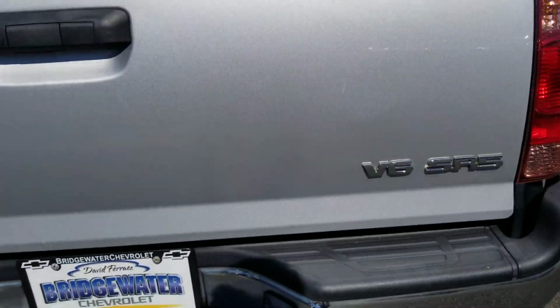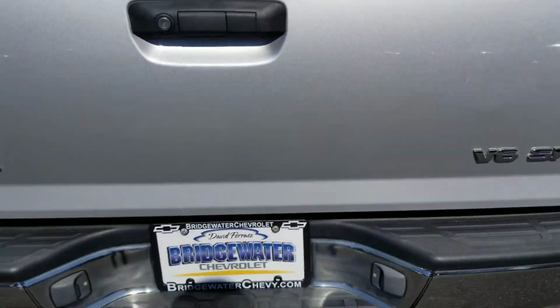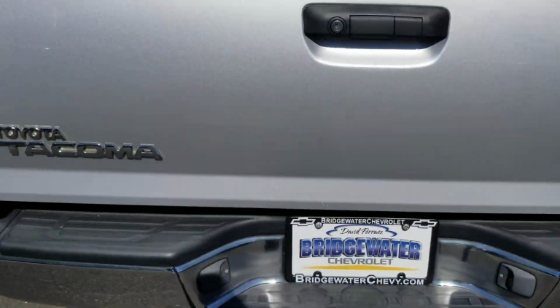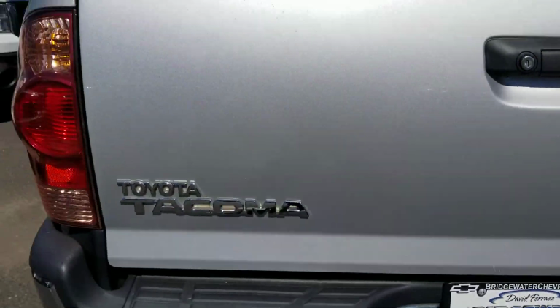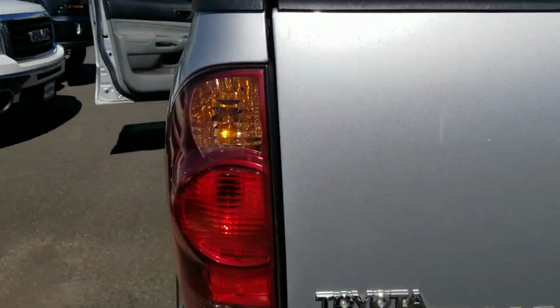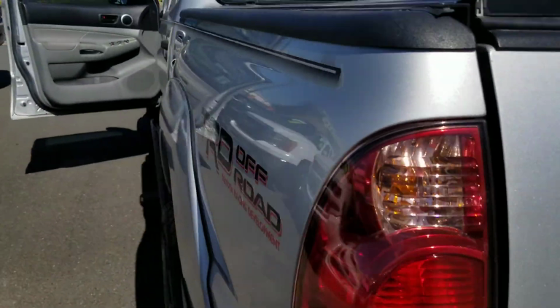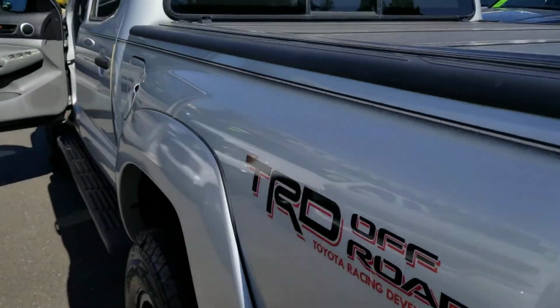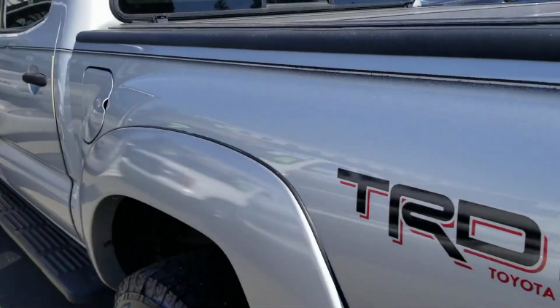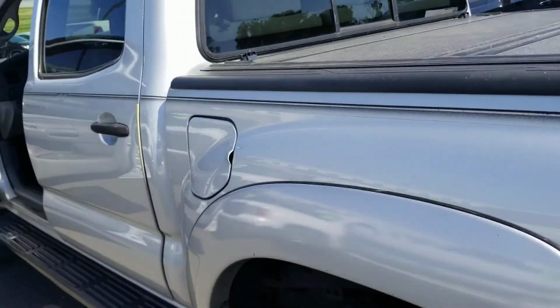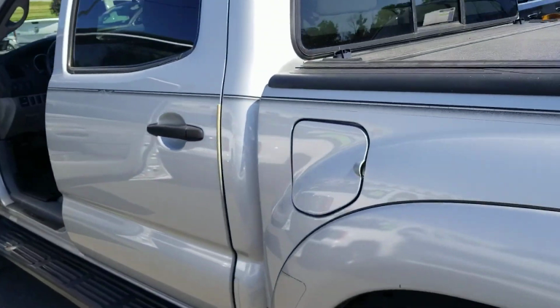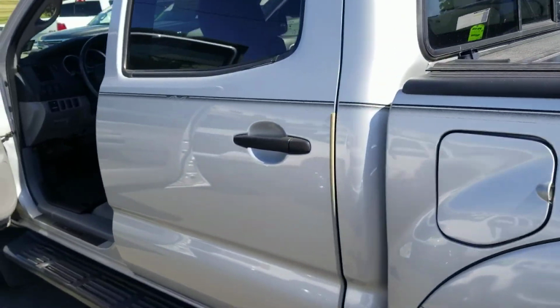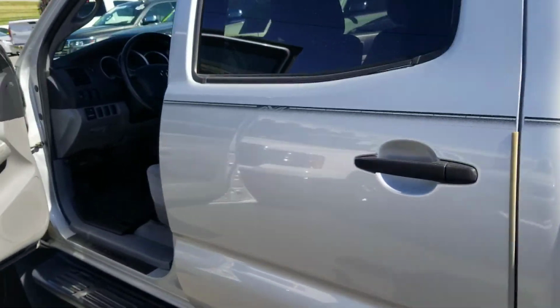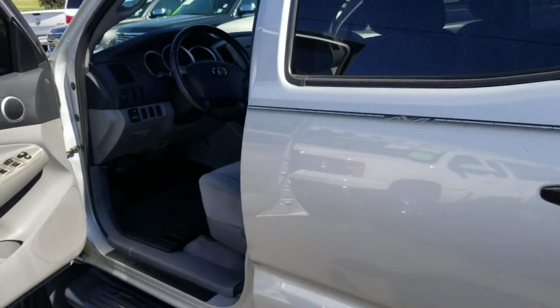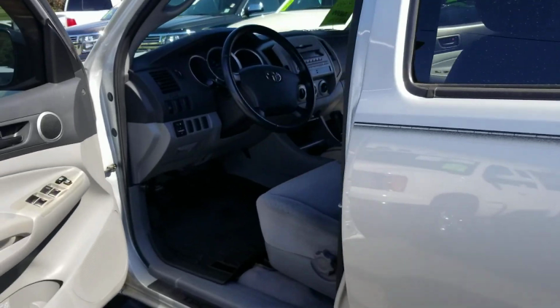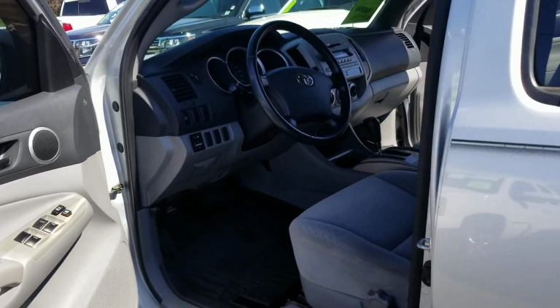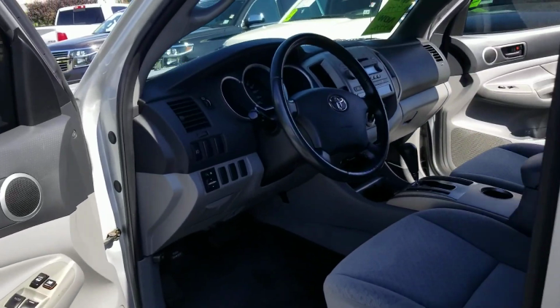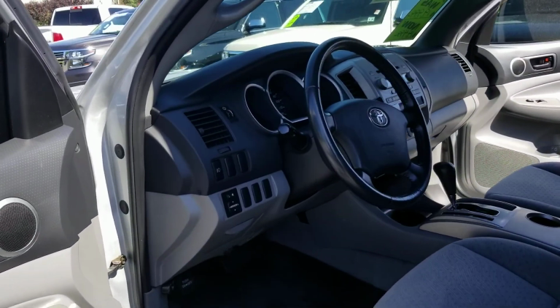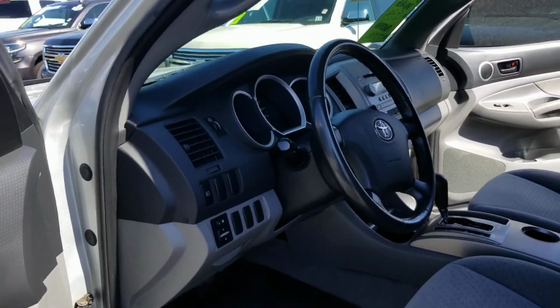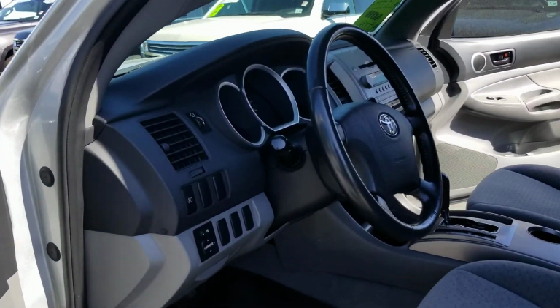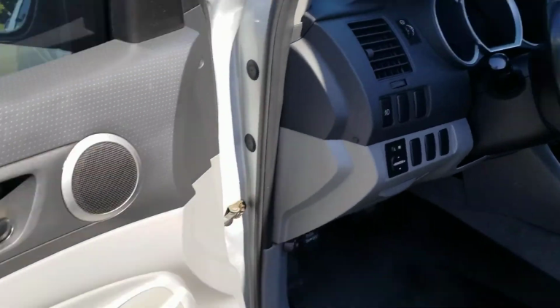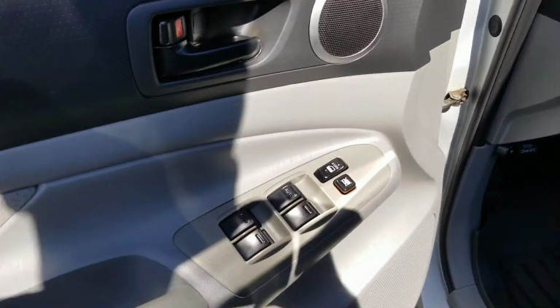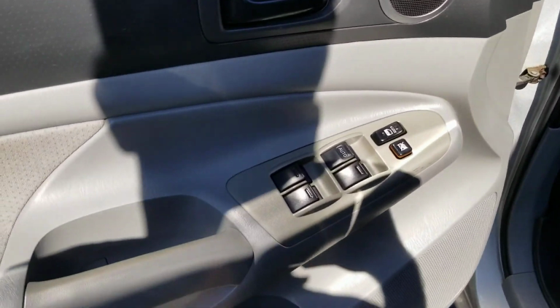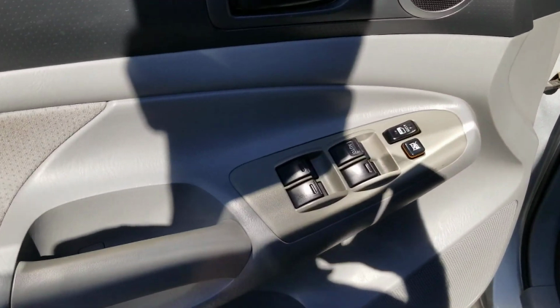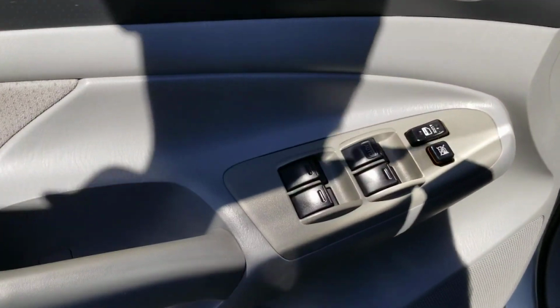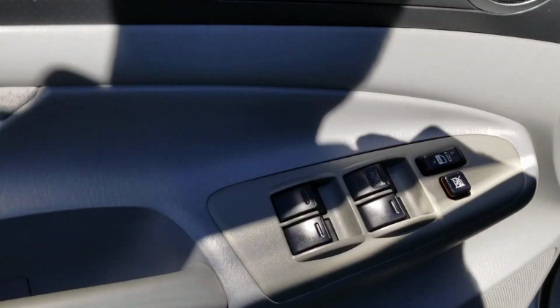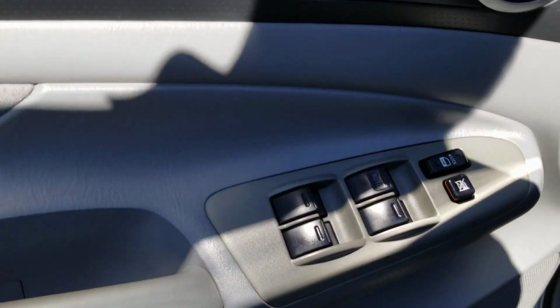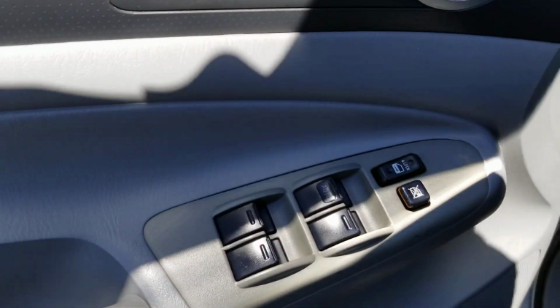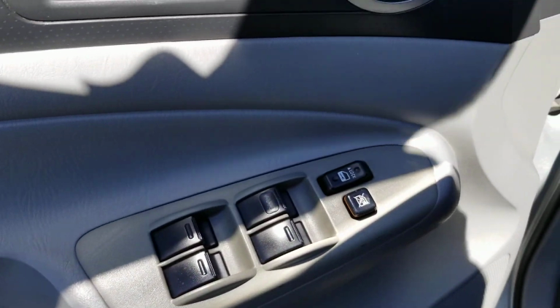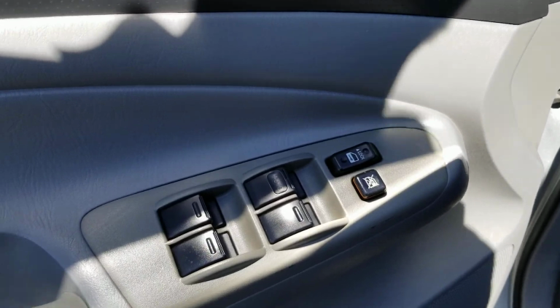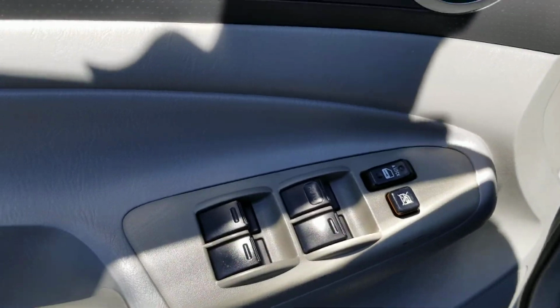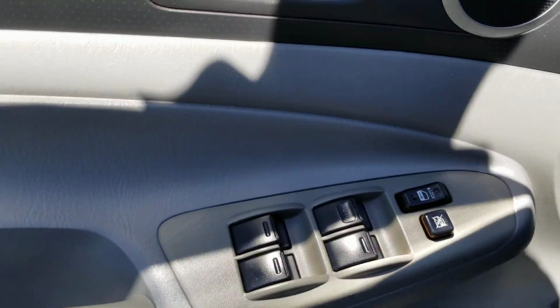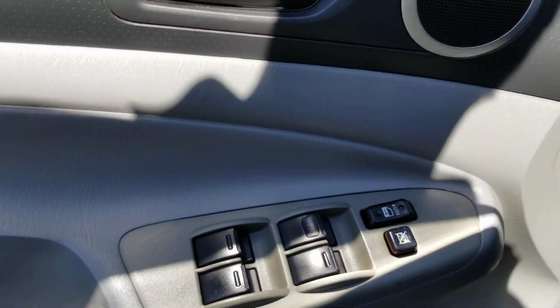There's your trailer hitch, V6 engine. You can't go wrong with this truck — it's in immaculate condition. I drove it and it drives like it's brand new. You have power locks and power windows.